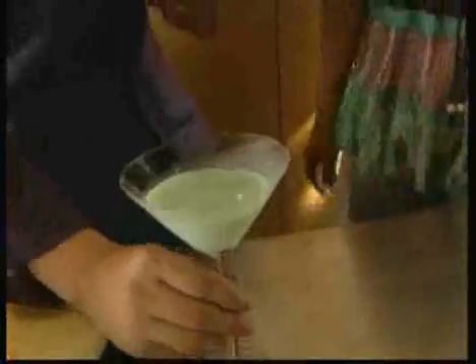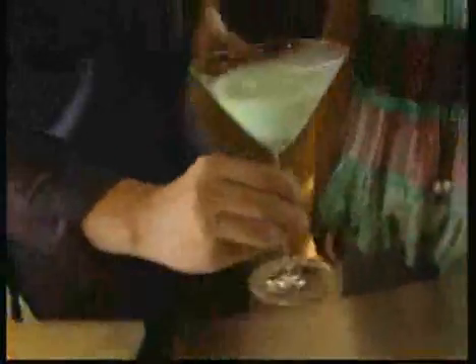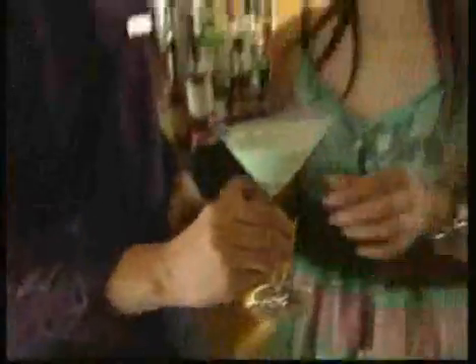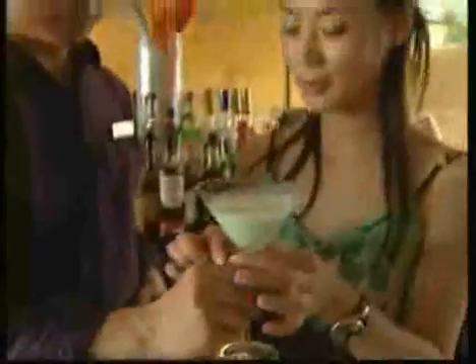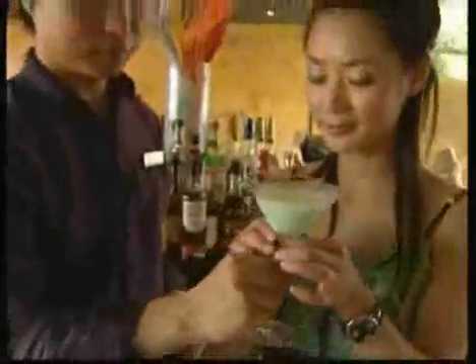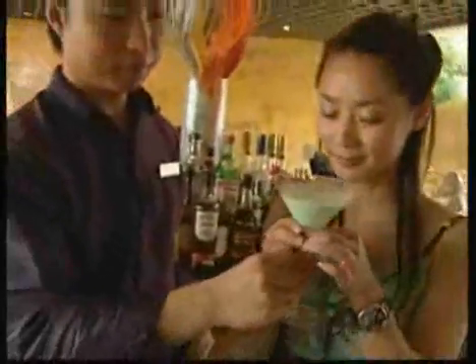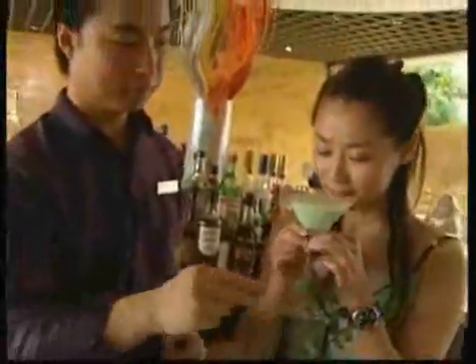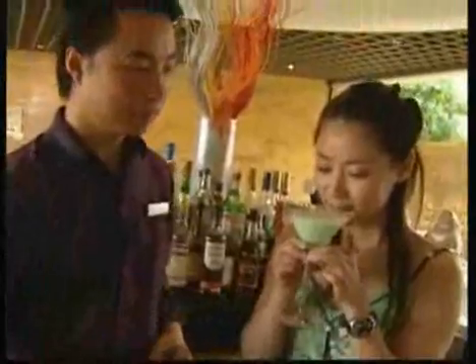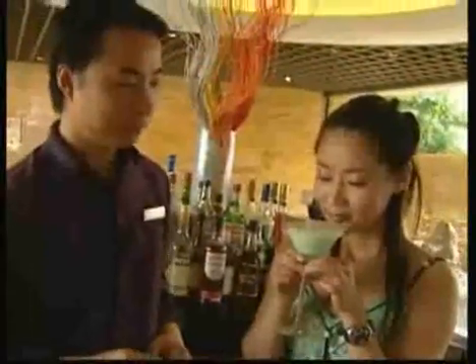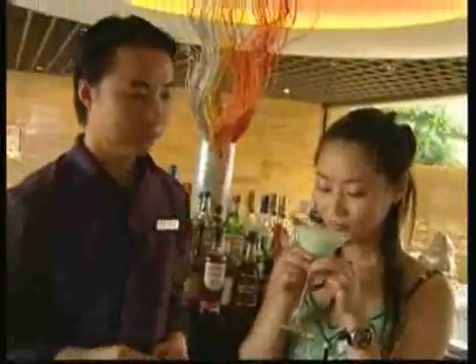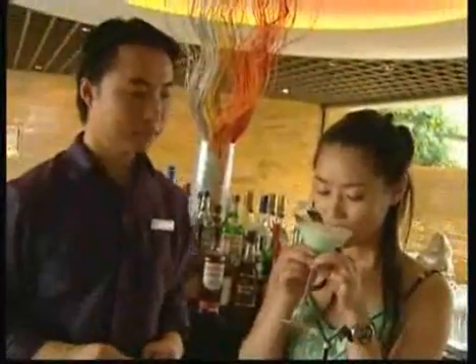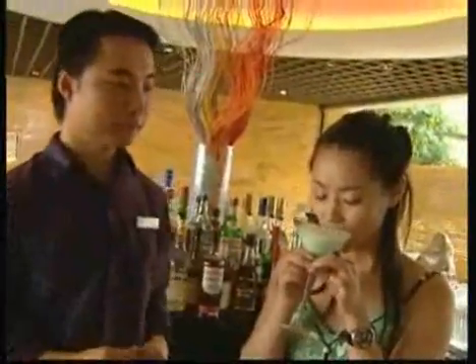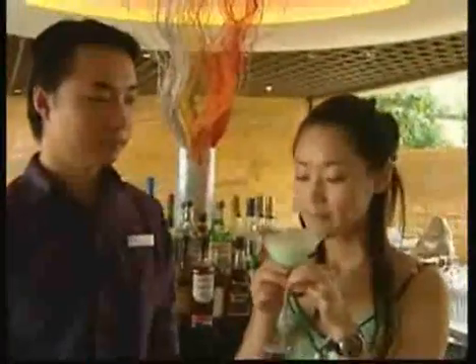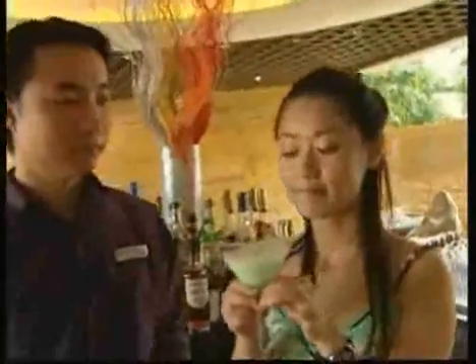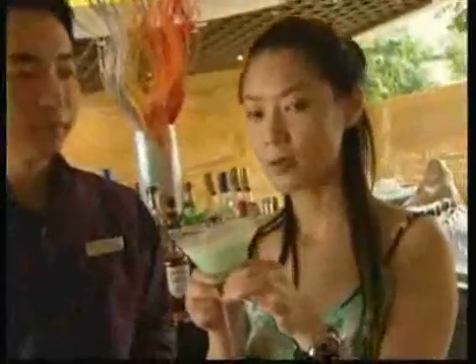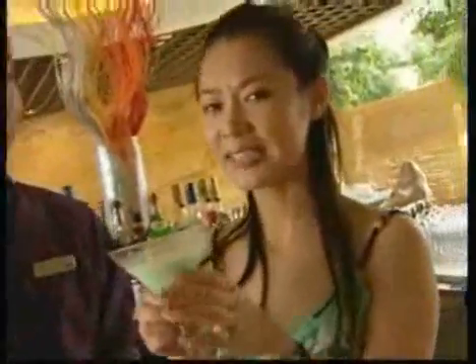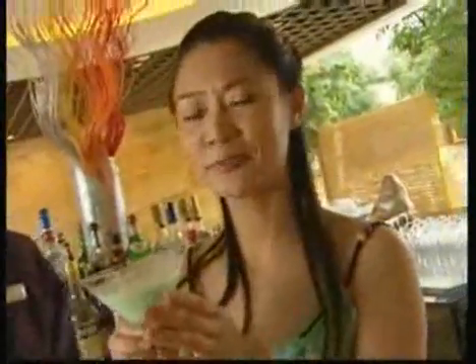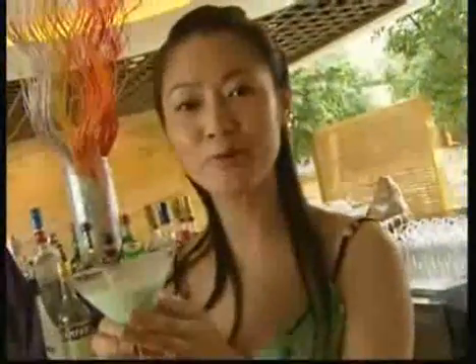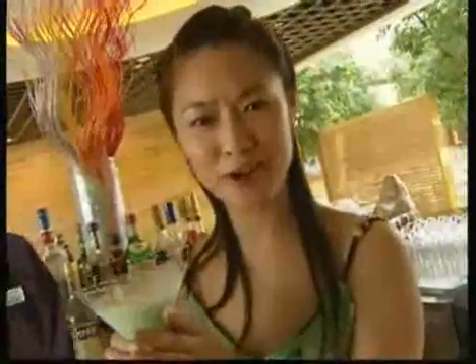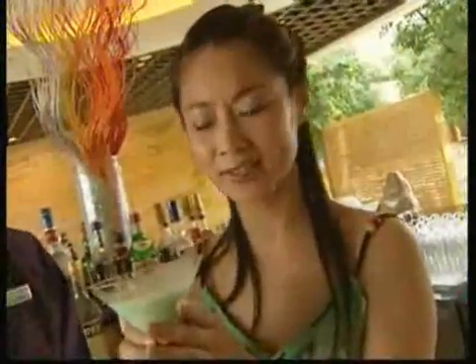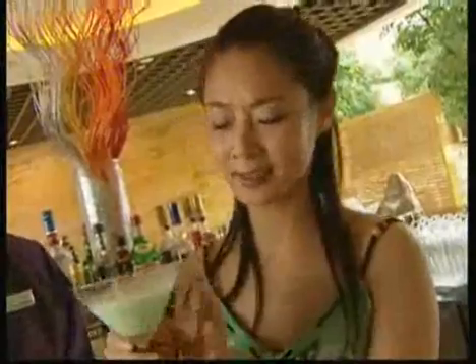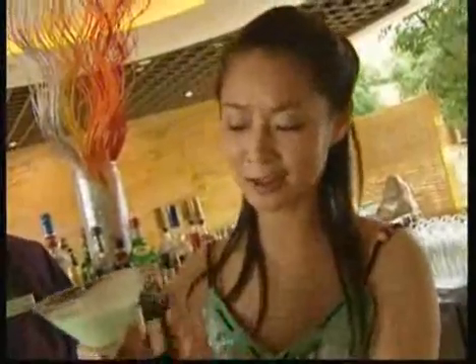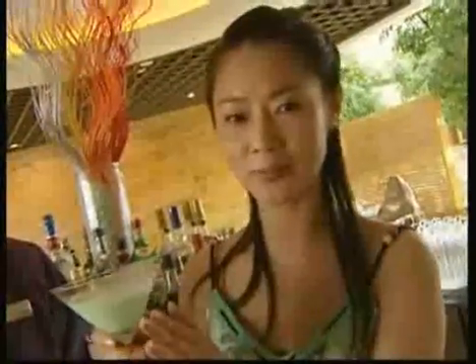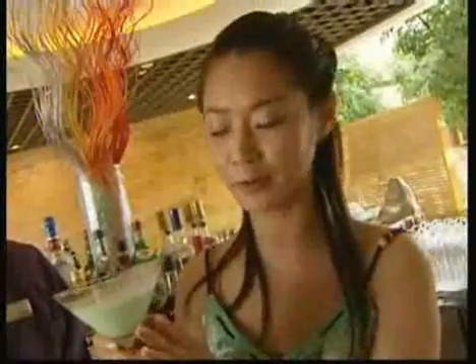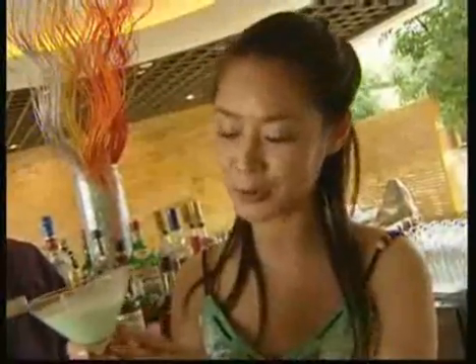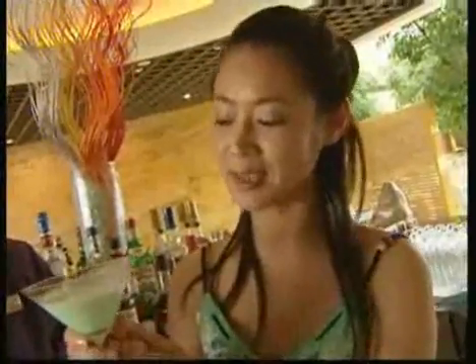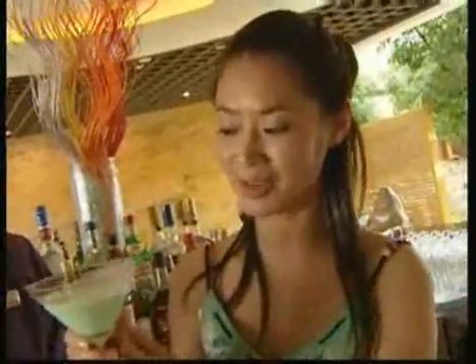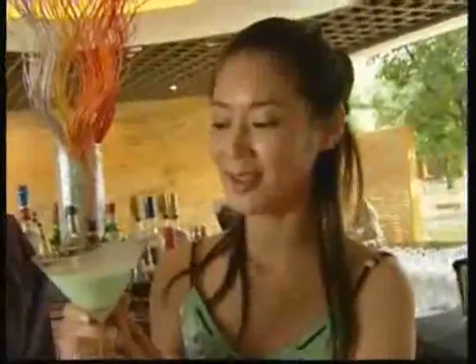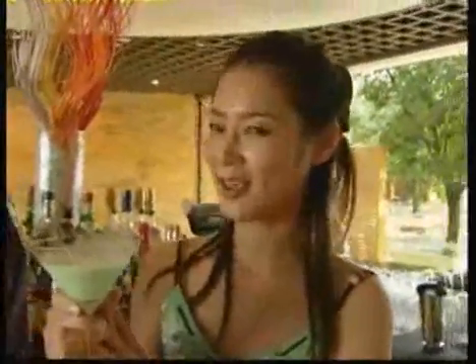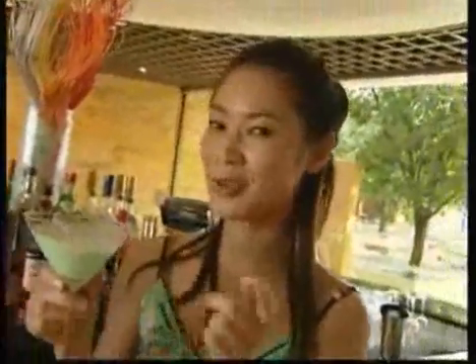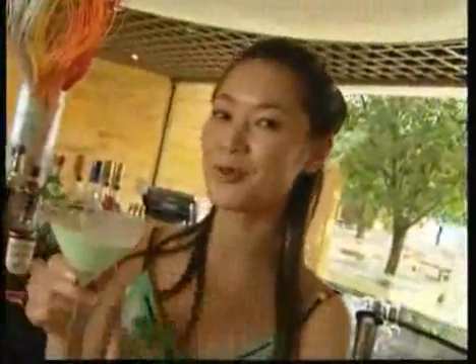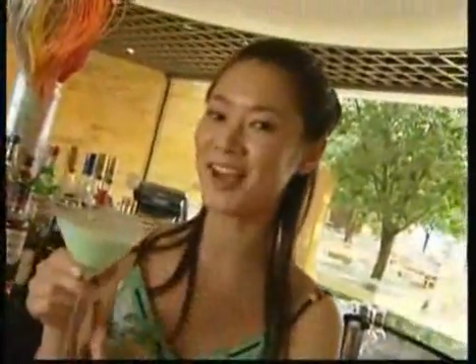Please try it. Okay. Wow, it tastes very refreshing. And the color is quite beautiful — it's creamy green. And it's really cooling down.